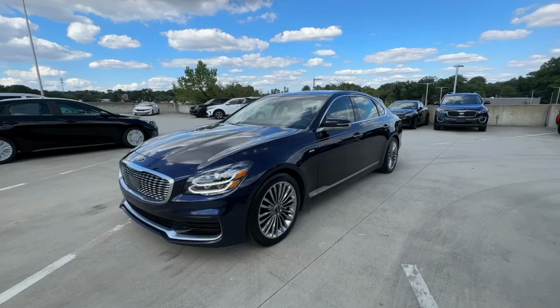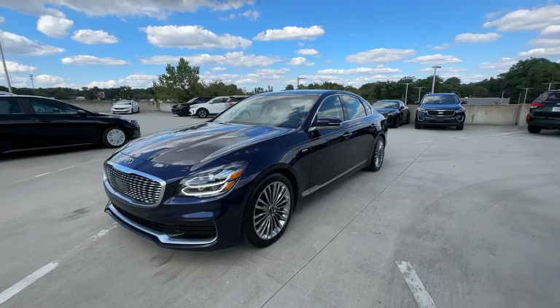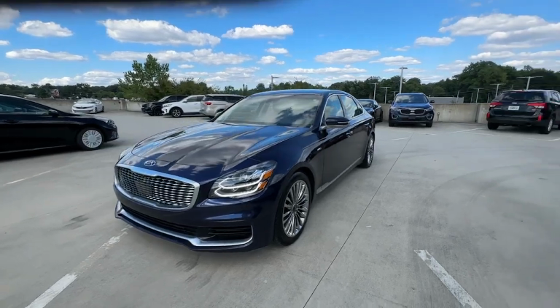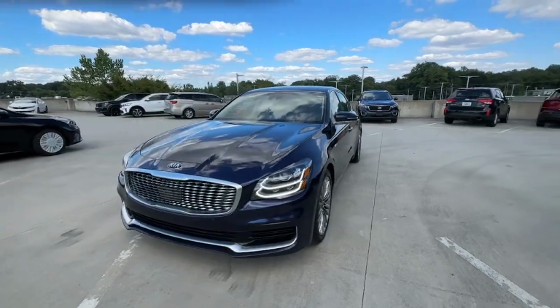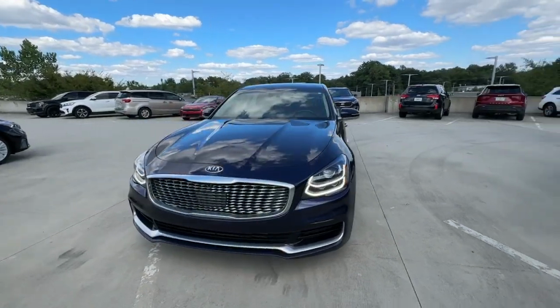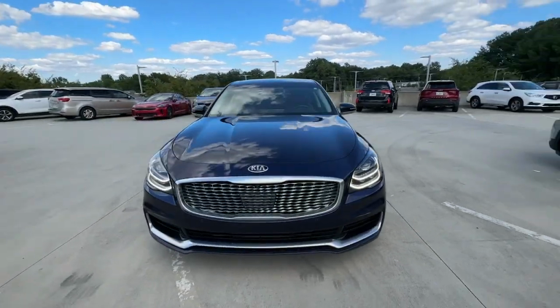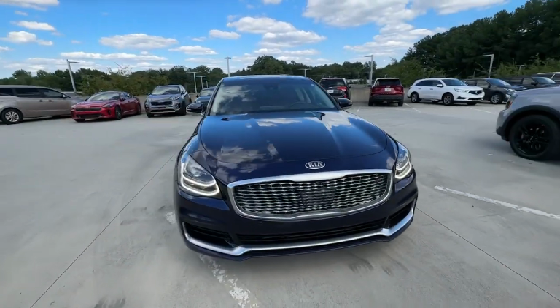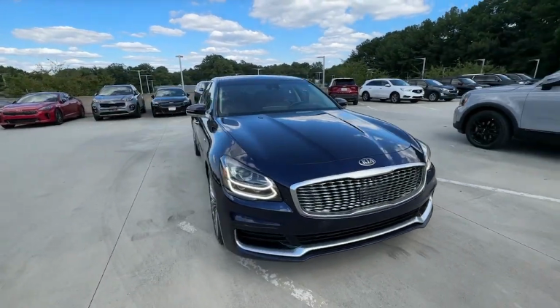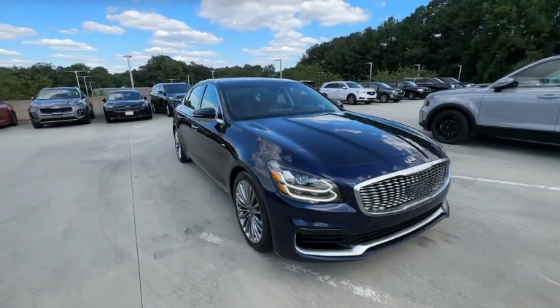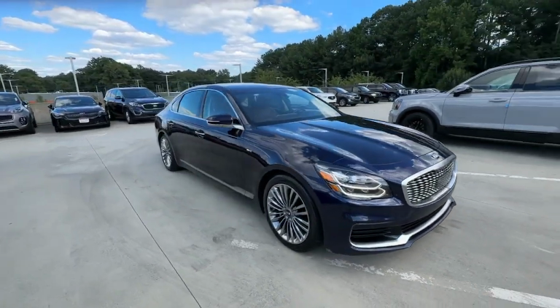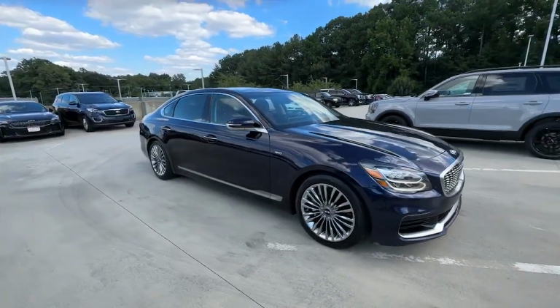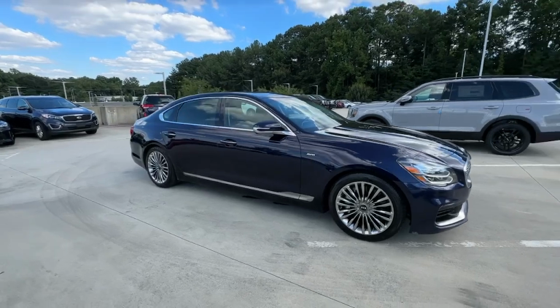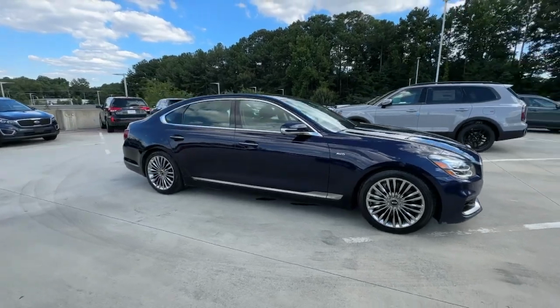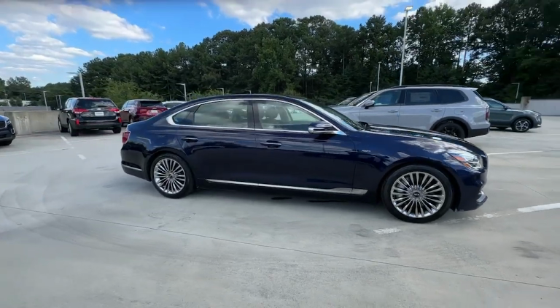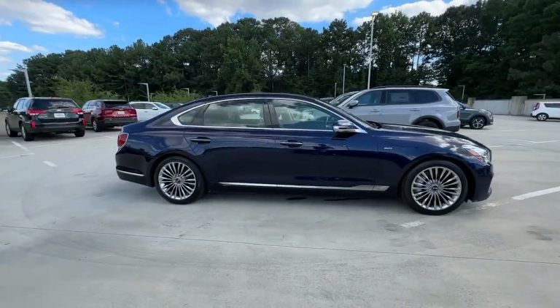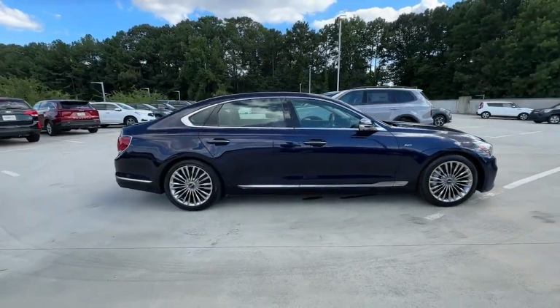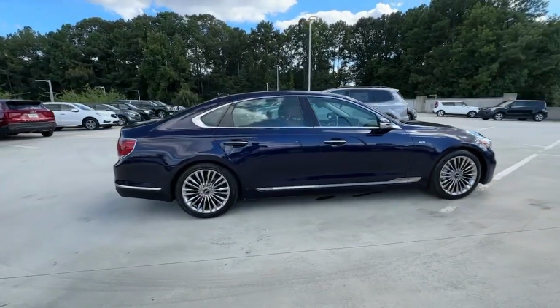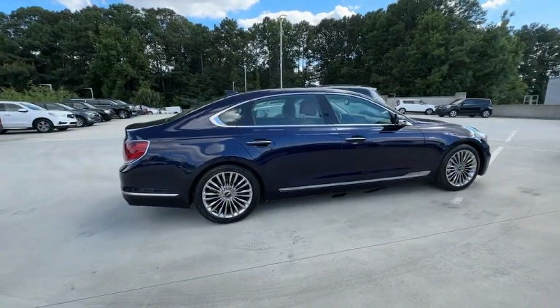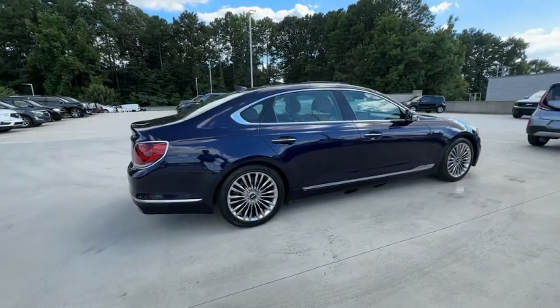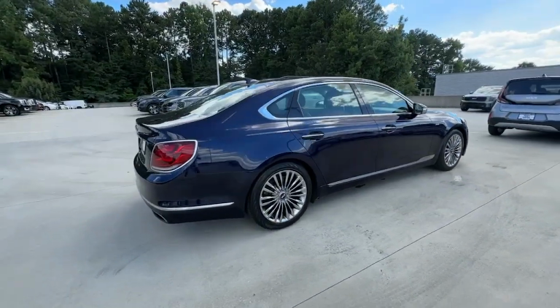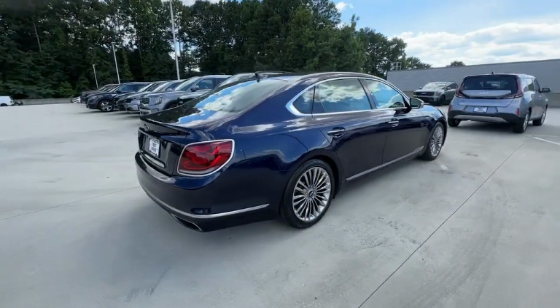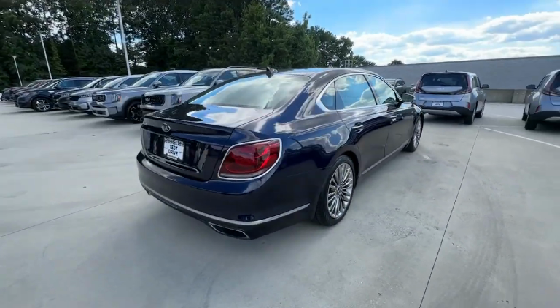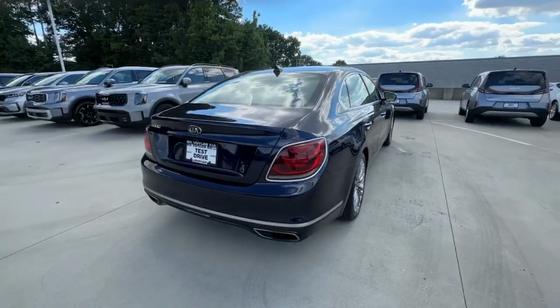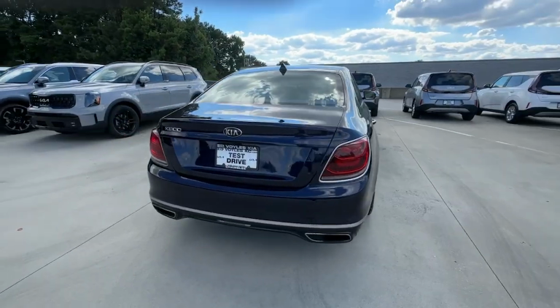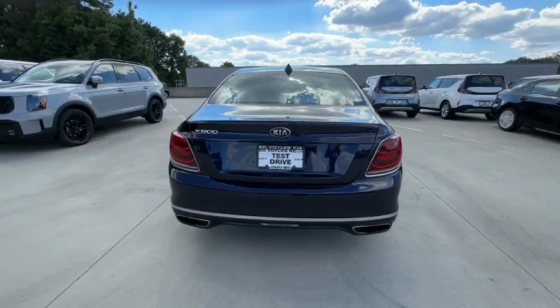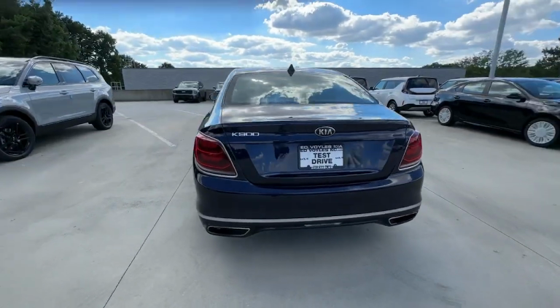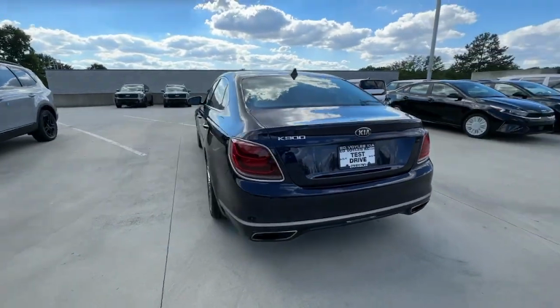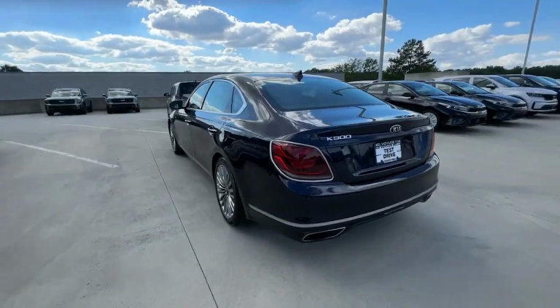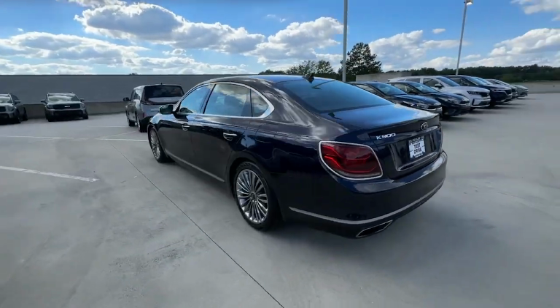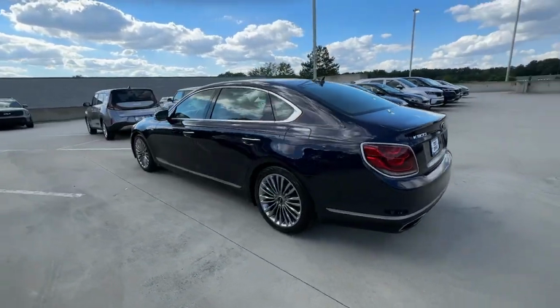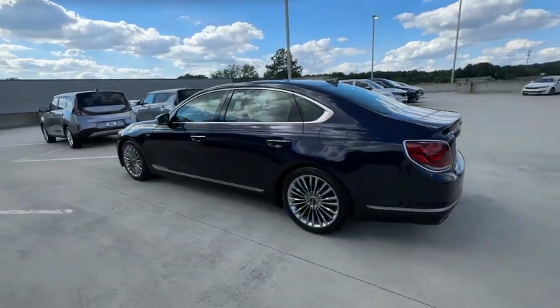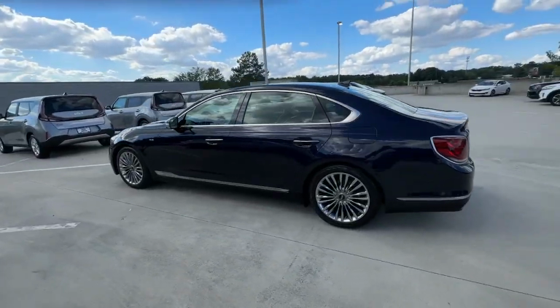Introducing the 2019 Kia K900. This vehicle is an outstanding buy with fewer than 120,000 miles on the odometer. Highline style and impeccable quality come together in this outstanding K900.